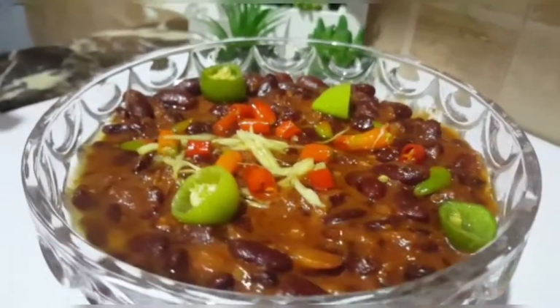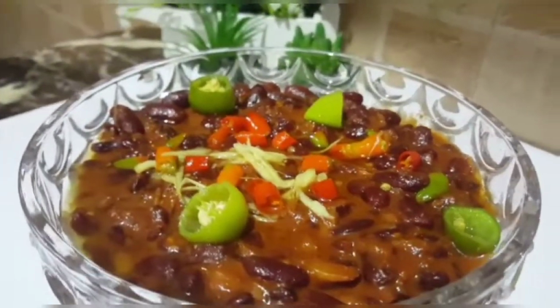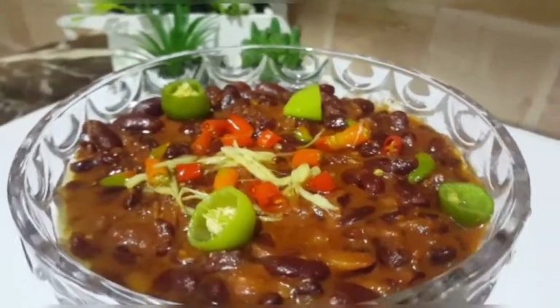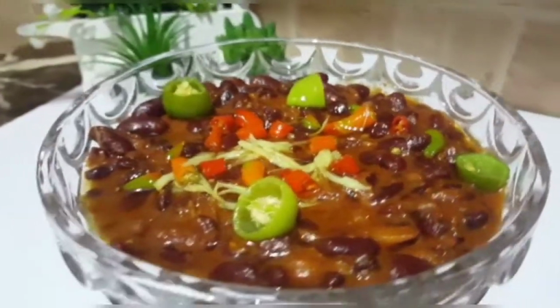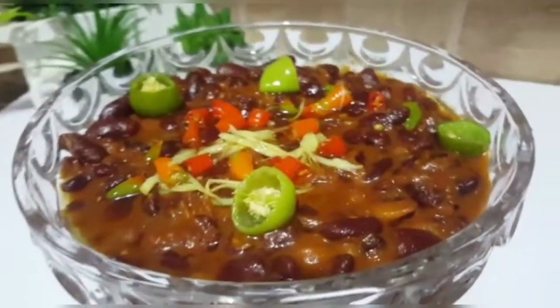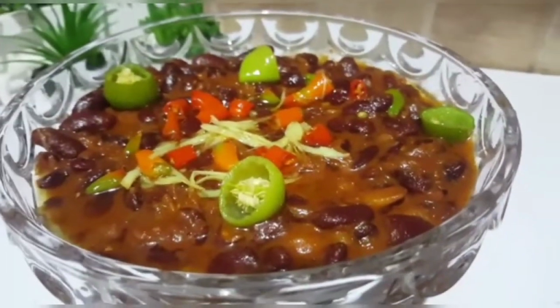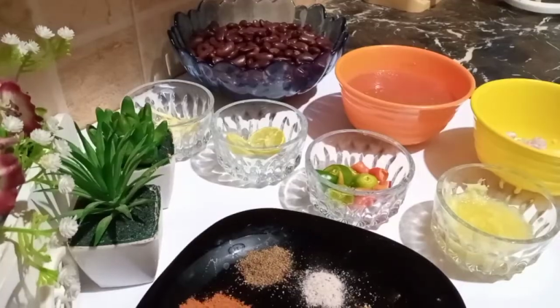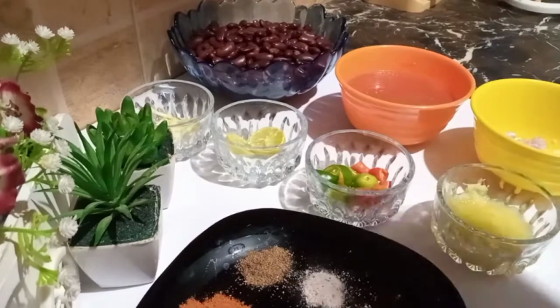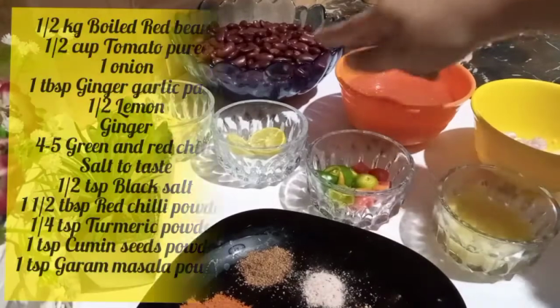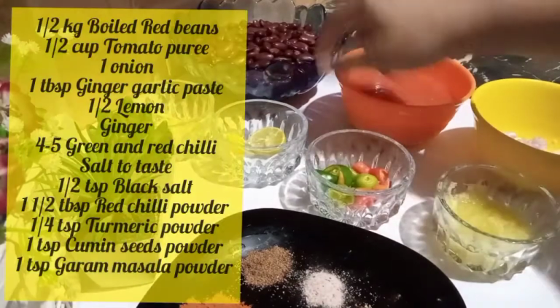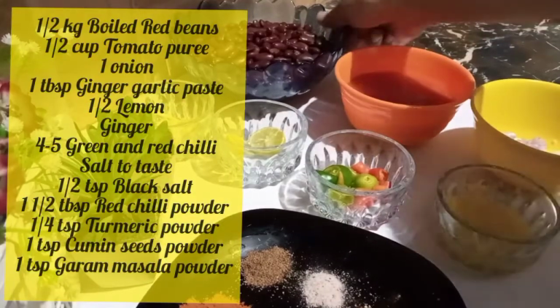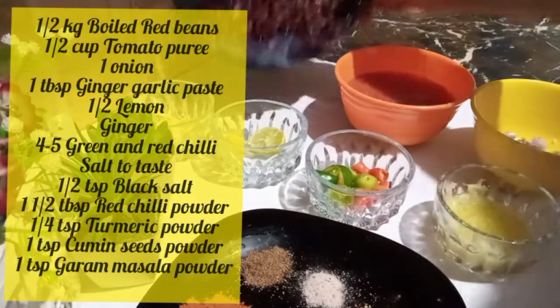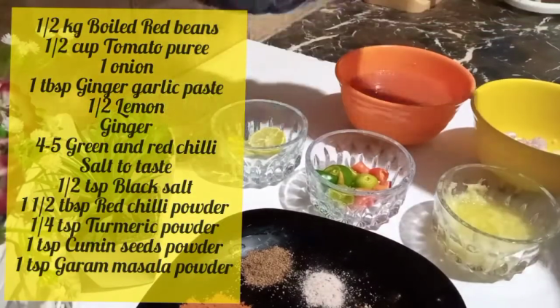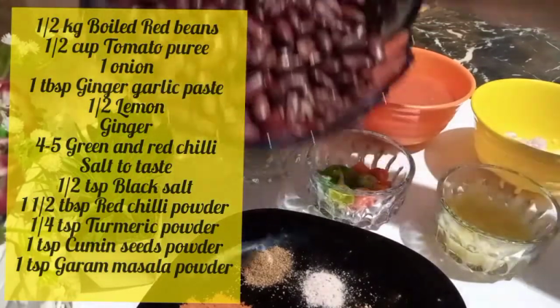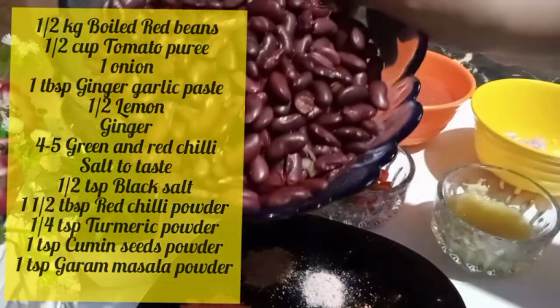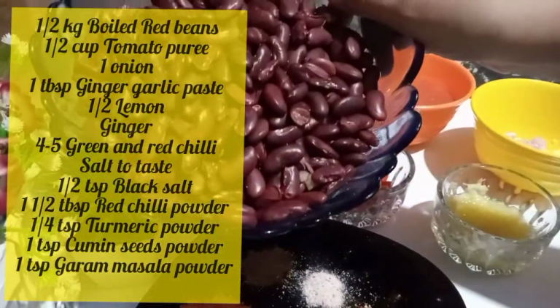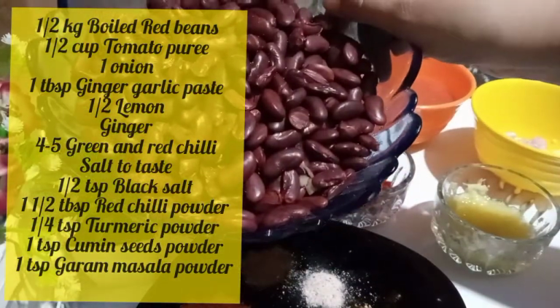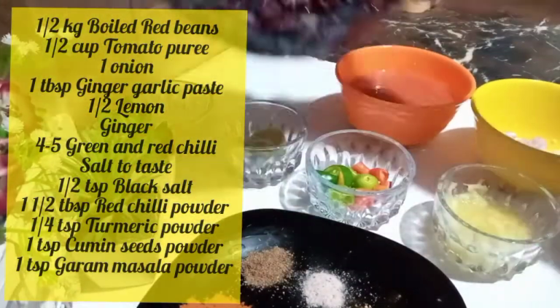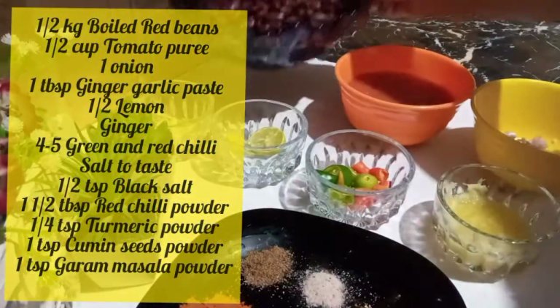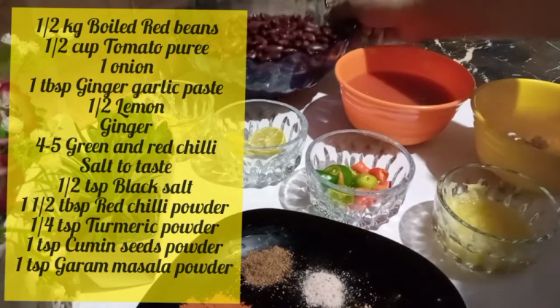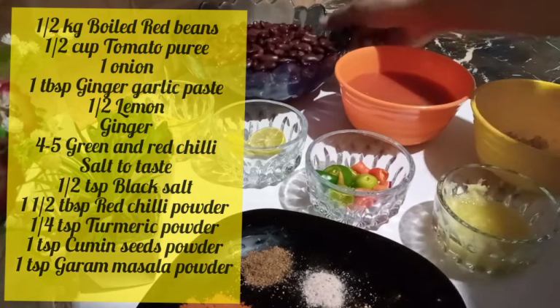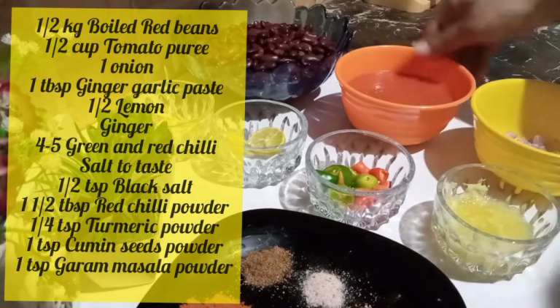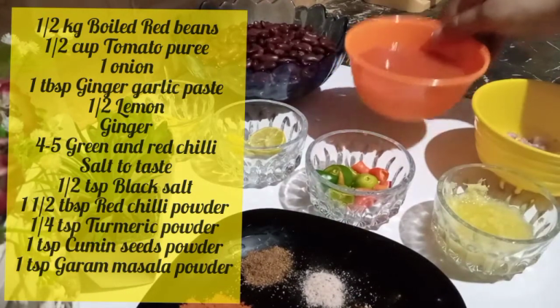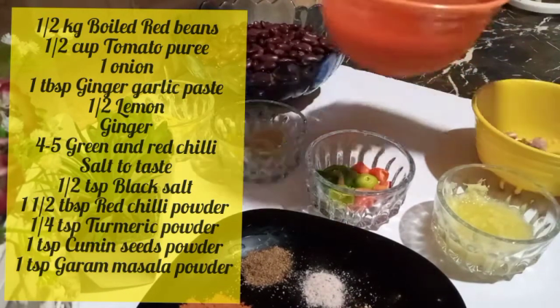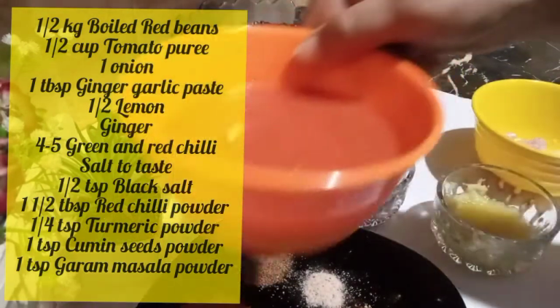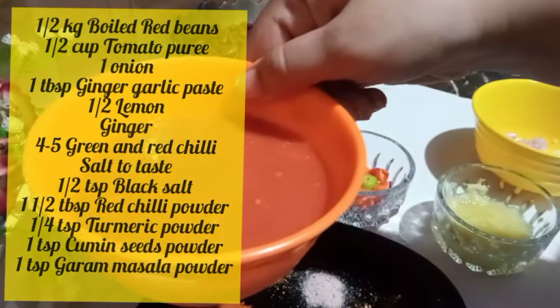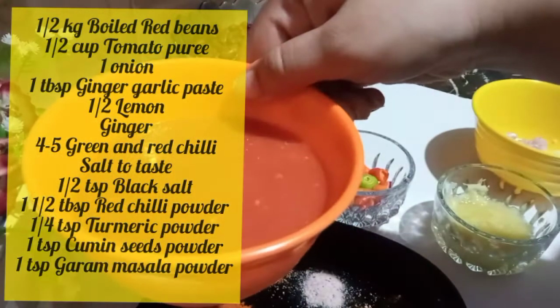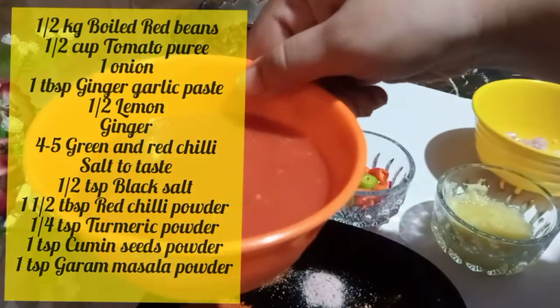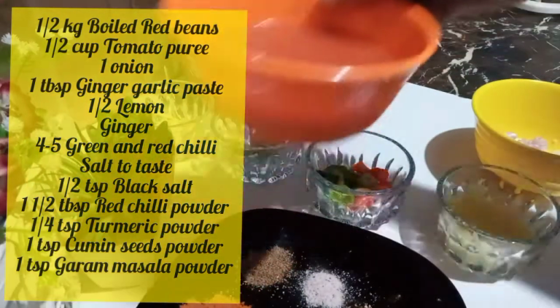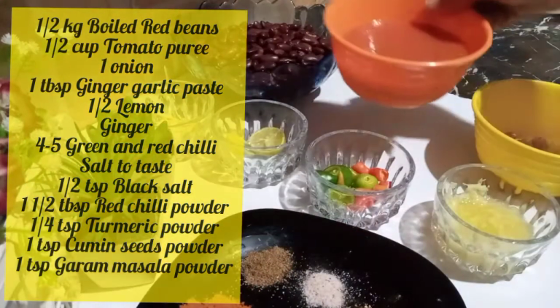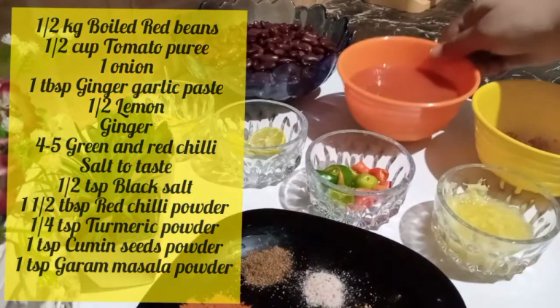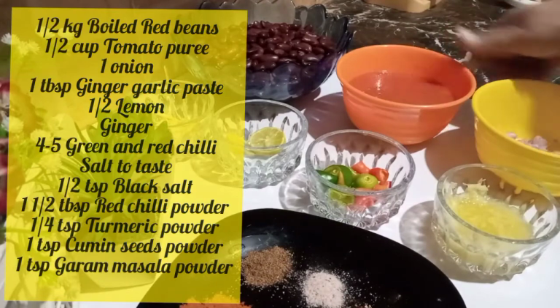For this, I am going to boil it first. I would like tomato puree. If you don't have tomato puree, you can take a simple tomato.